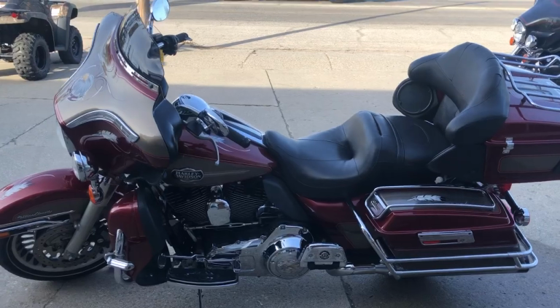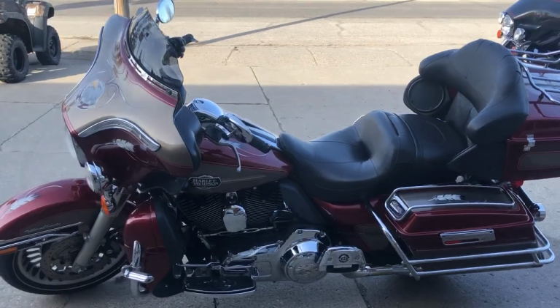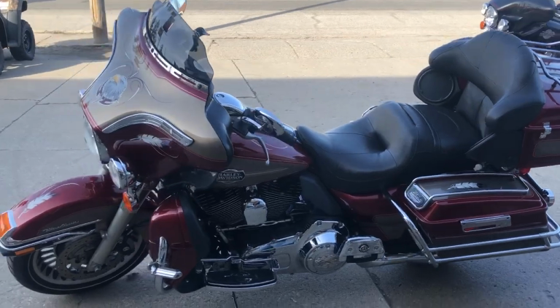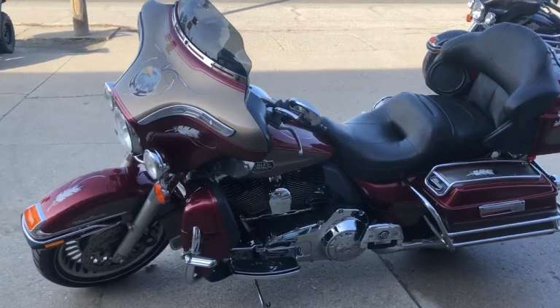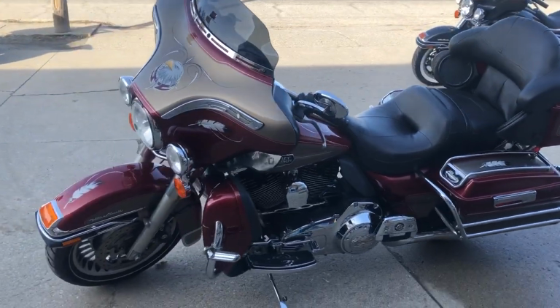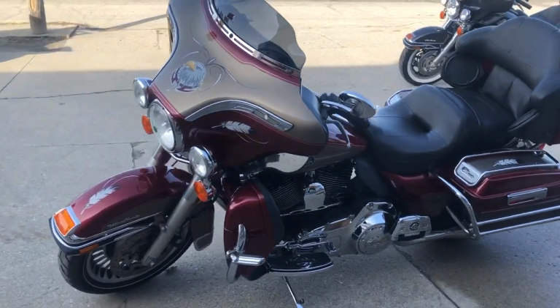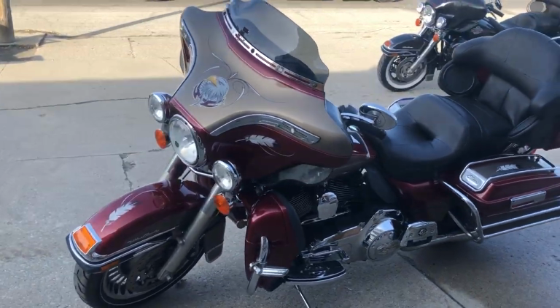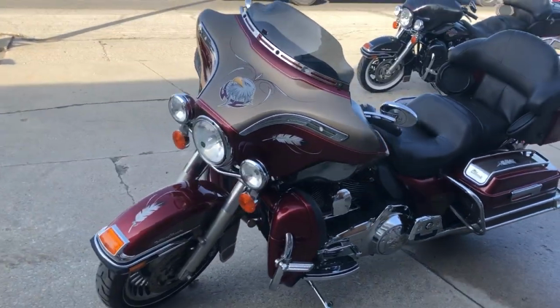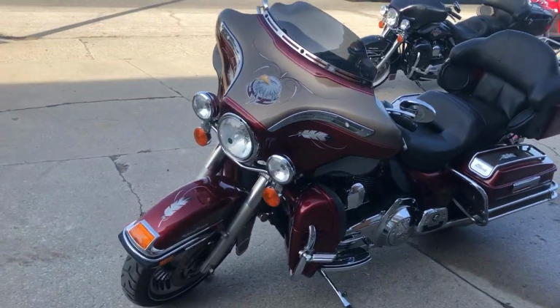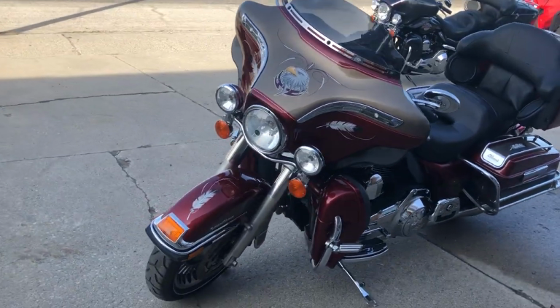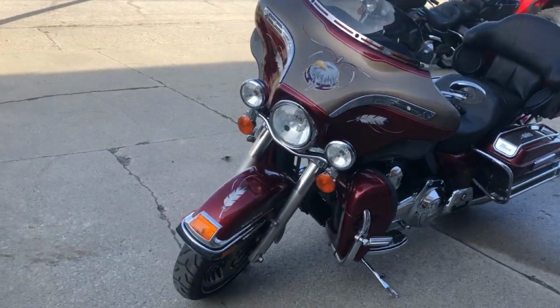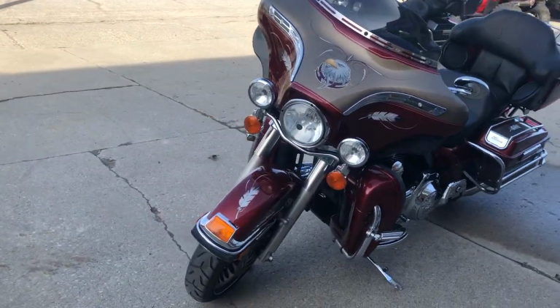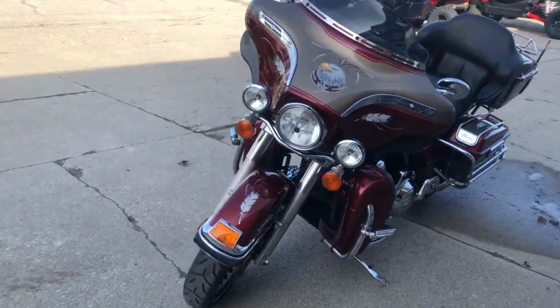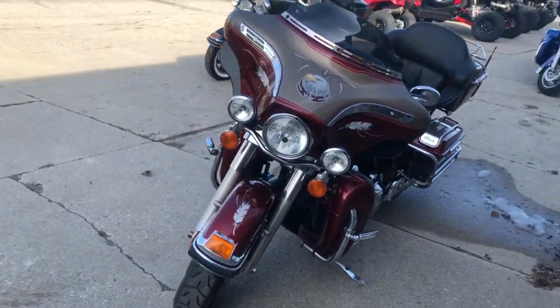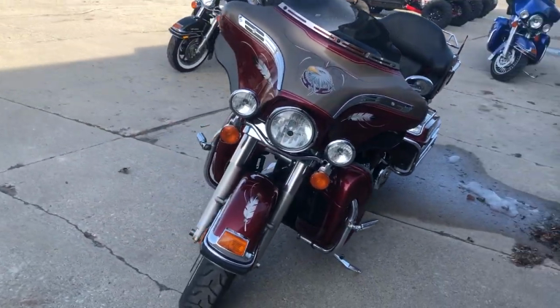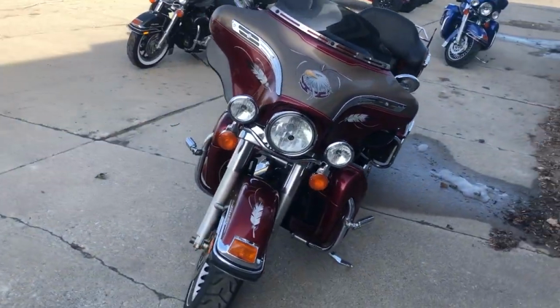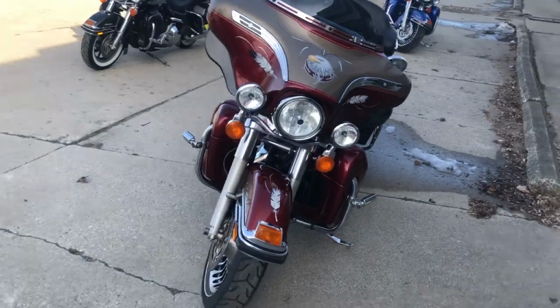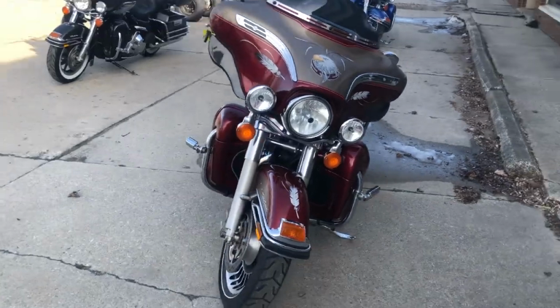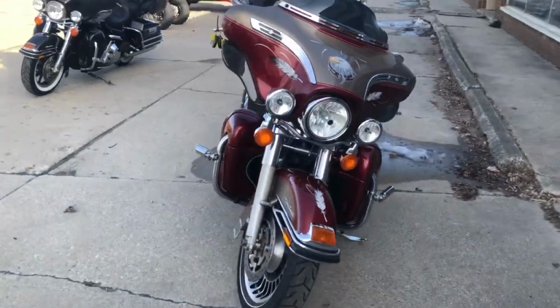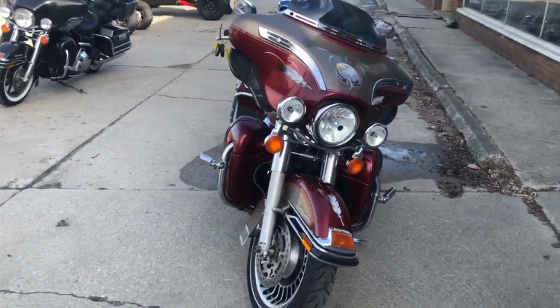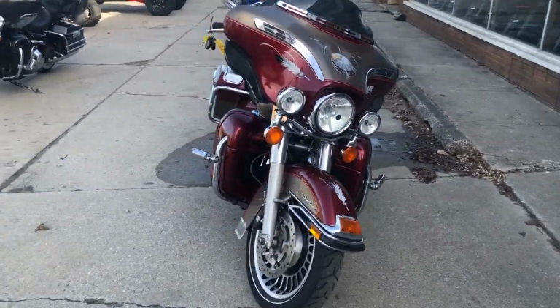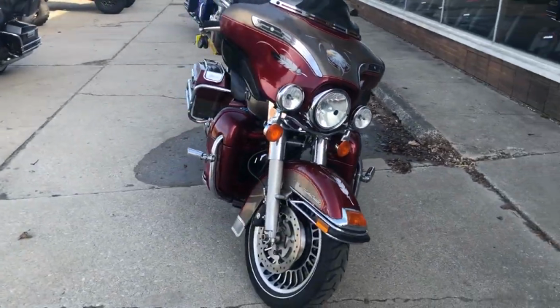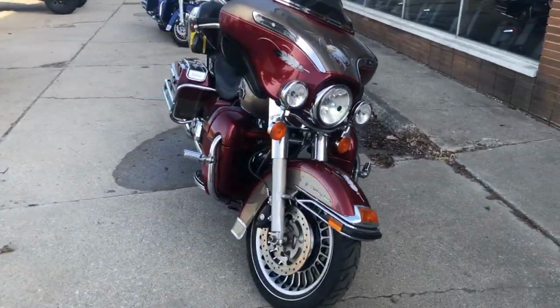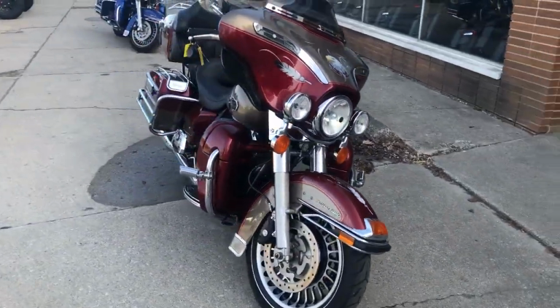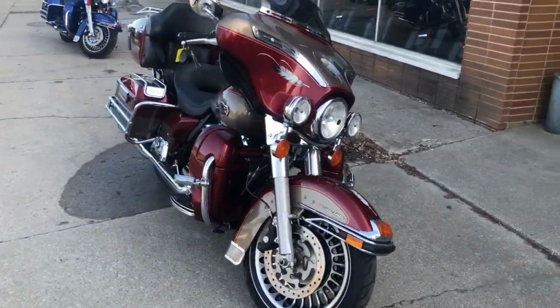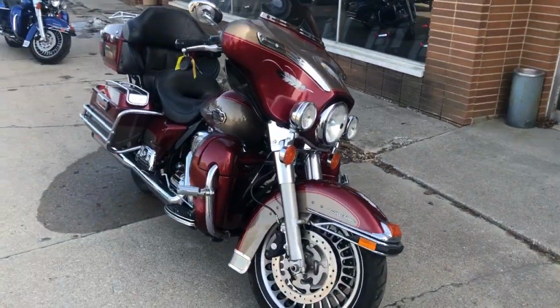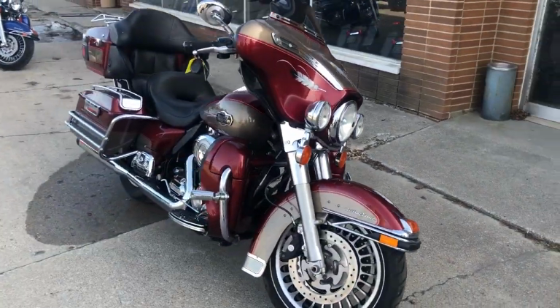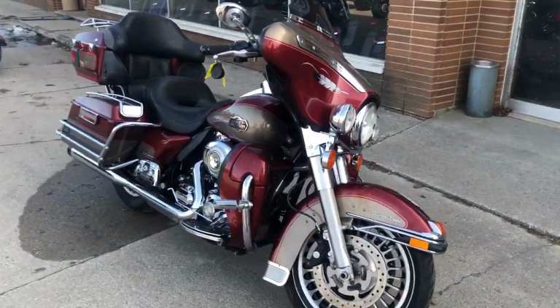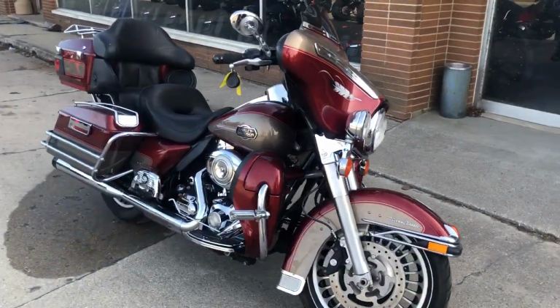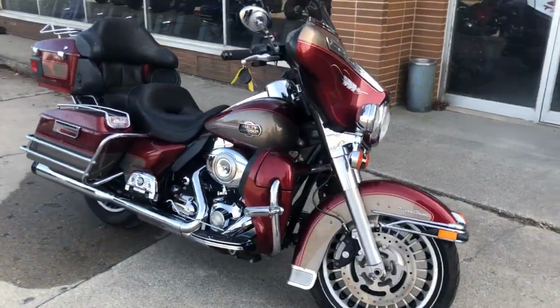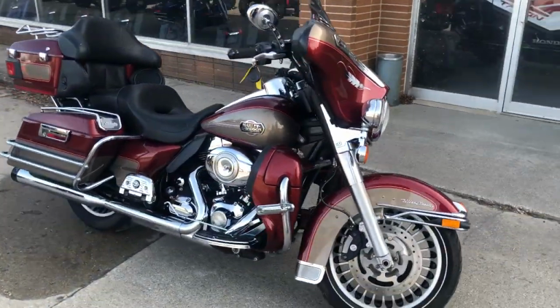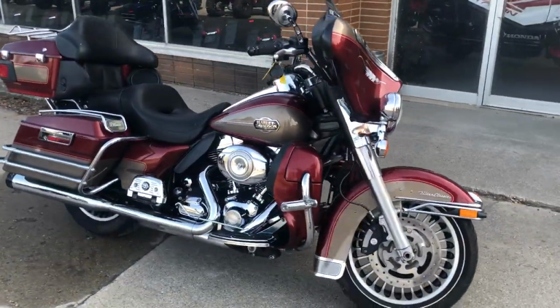All right guys, it's Approval Power Sports again. We got another used Harley Ultra Classic for sale. This bike's got low miles, guys. Only $29,000, with $1,500 in extras at least.